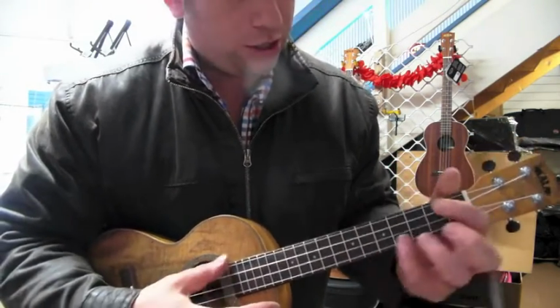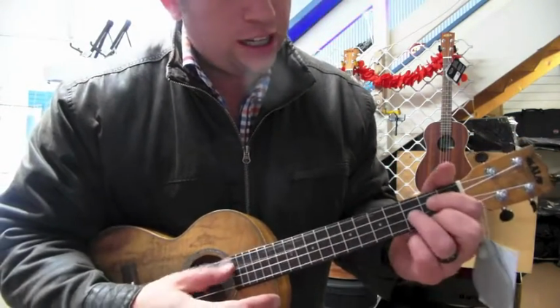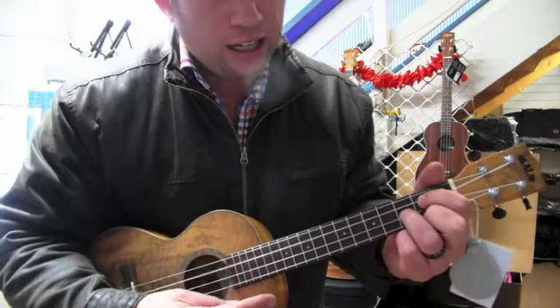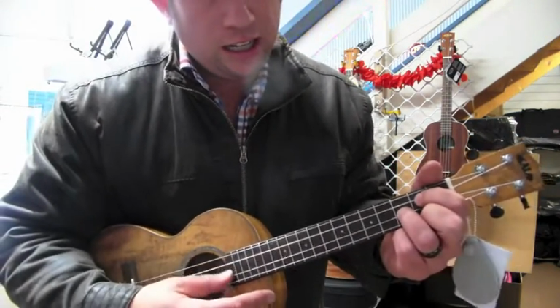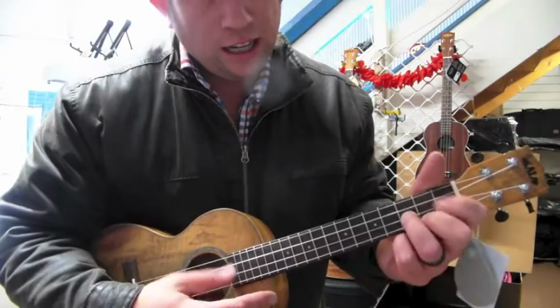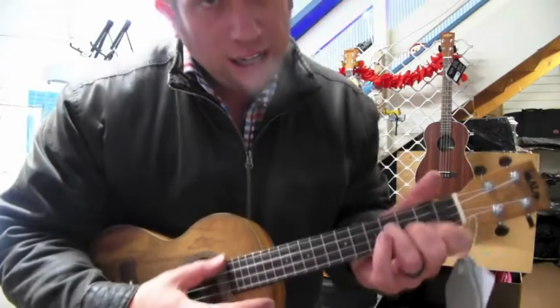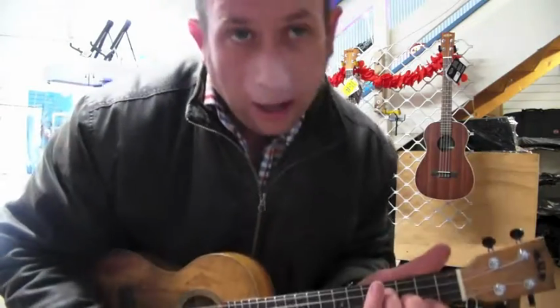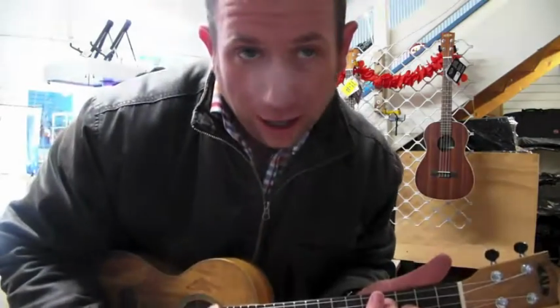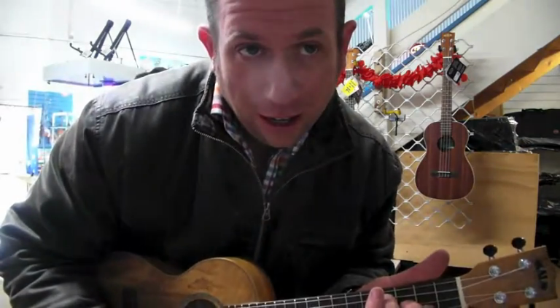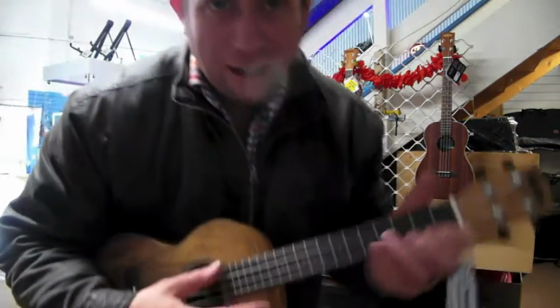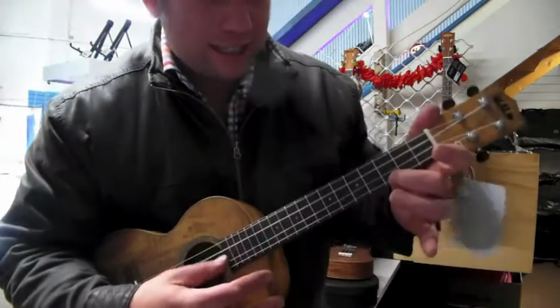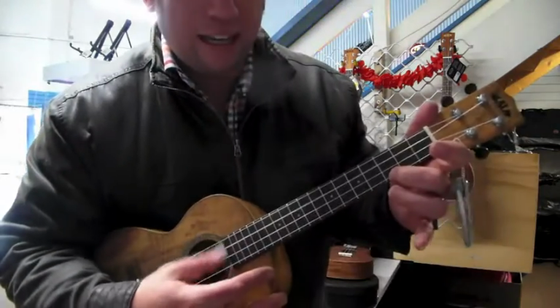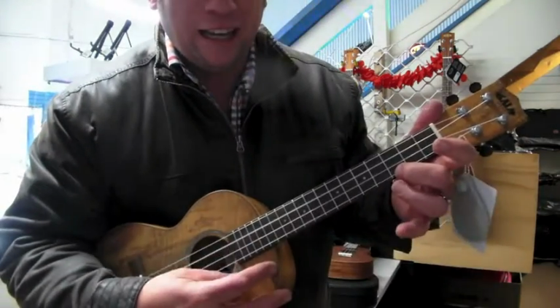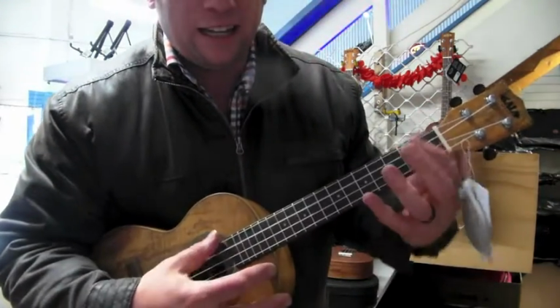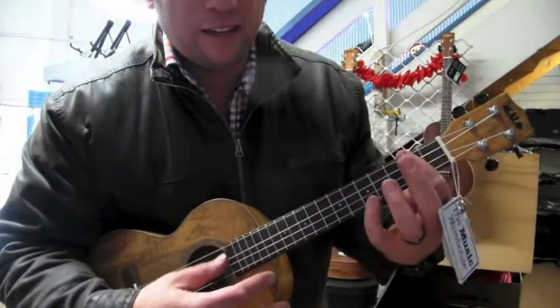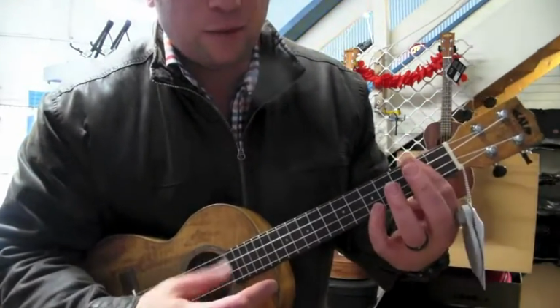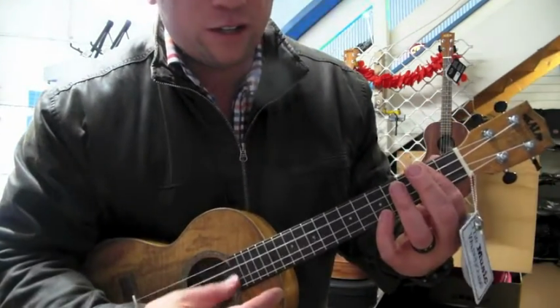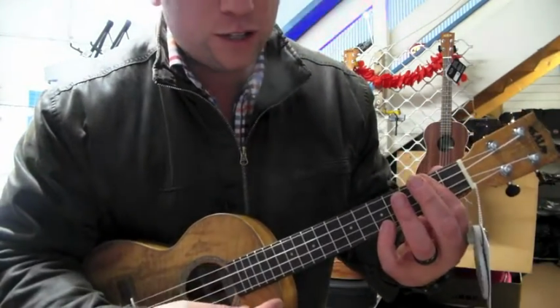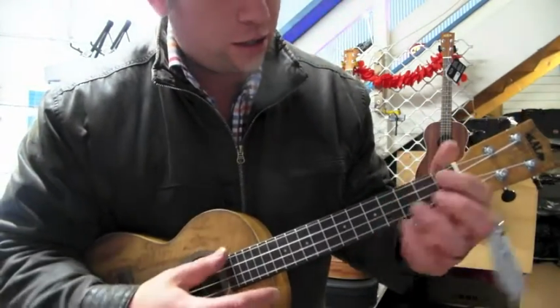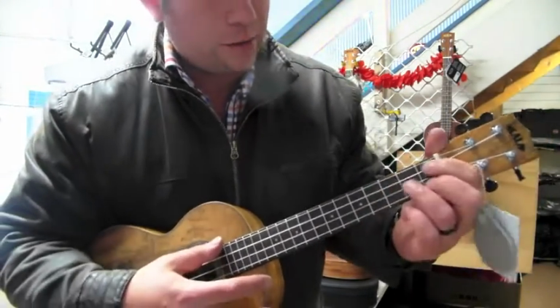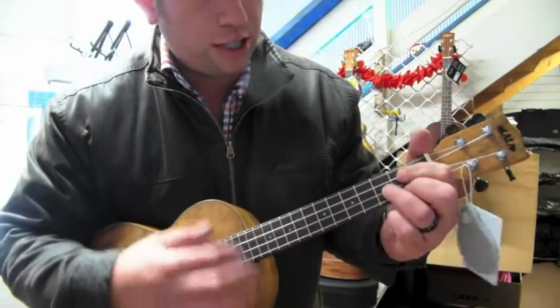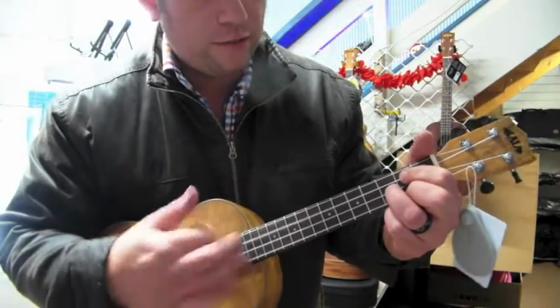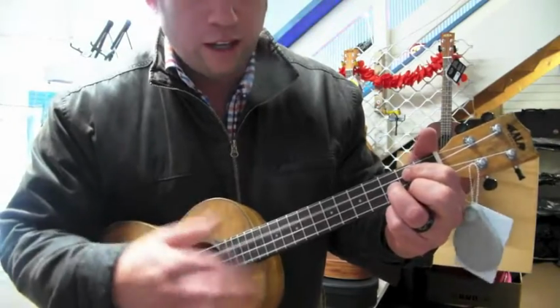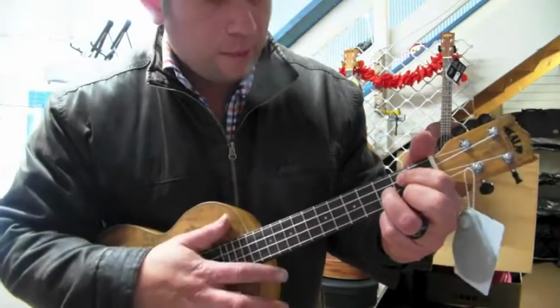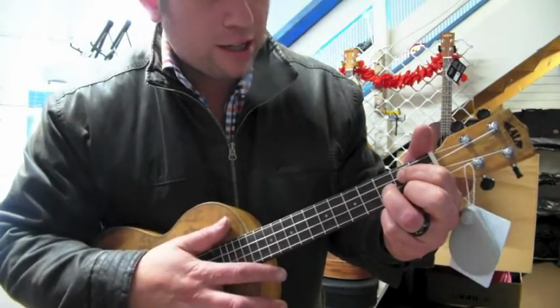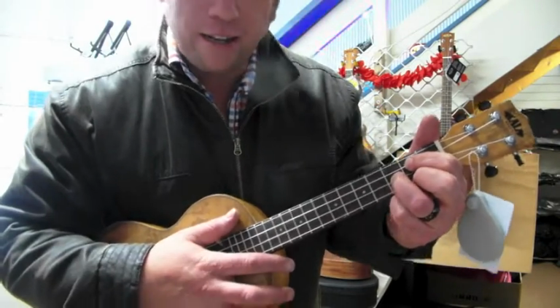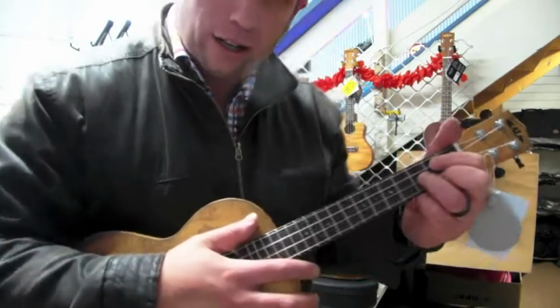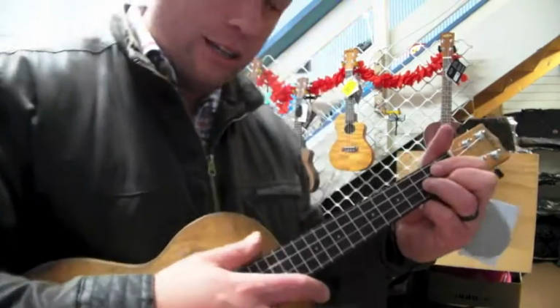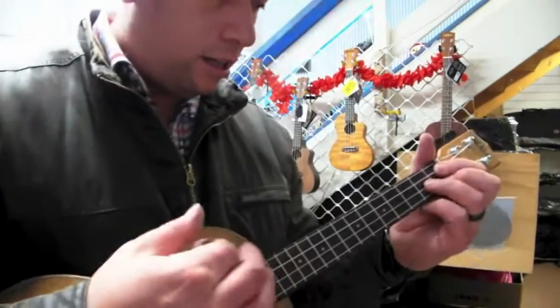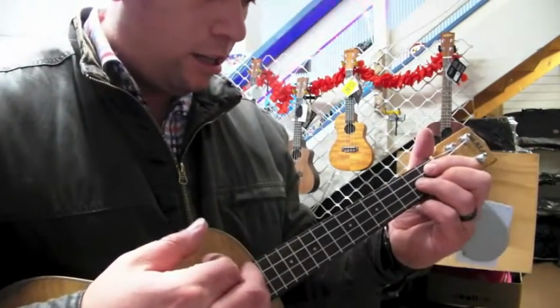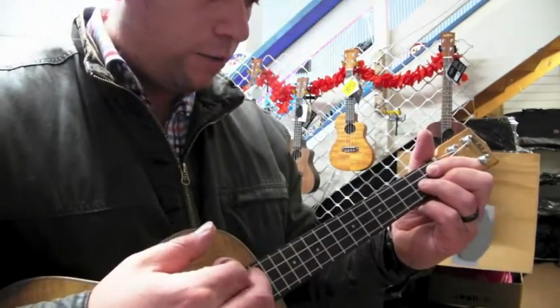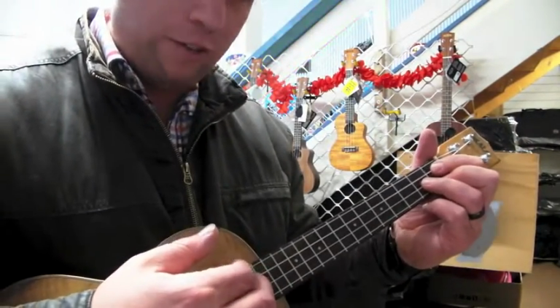So G, E minor, C, and D. And what I do is I sort of start with the G, but I slide into it like this — from the G flat.